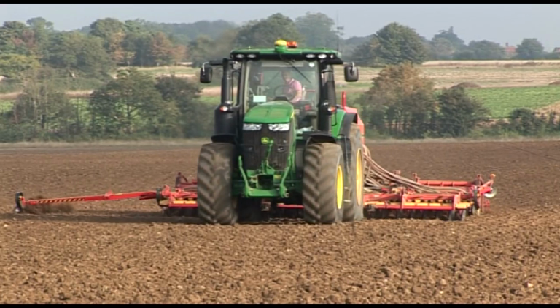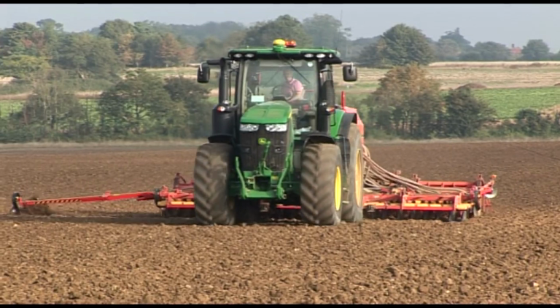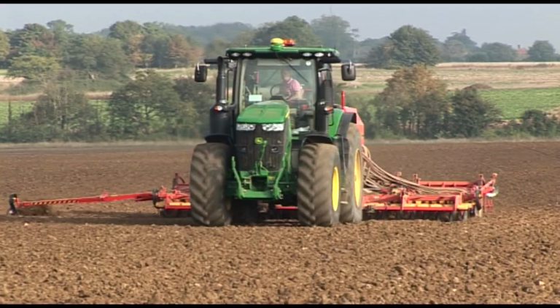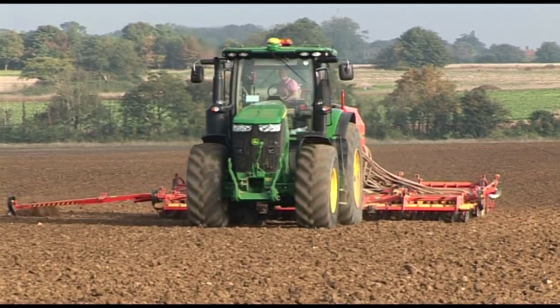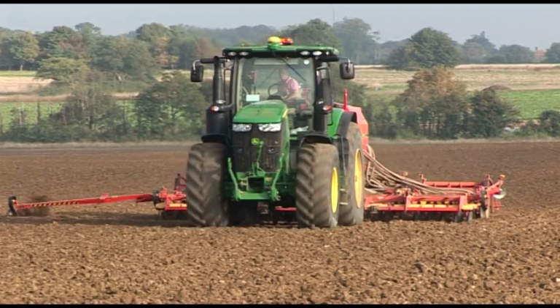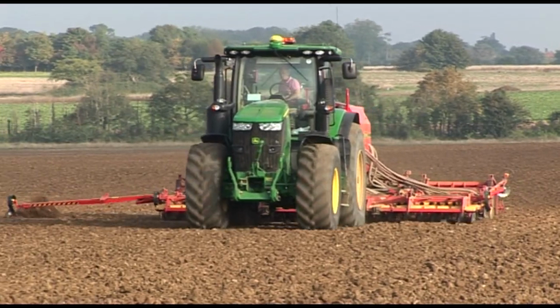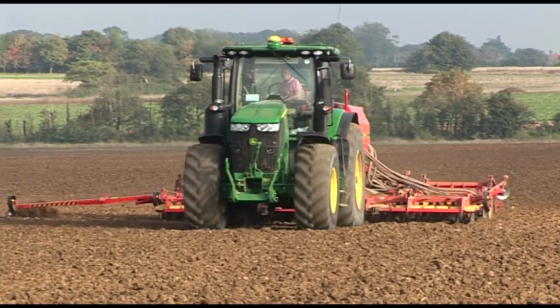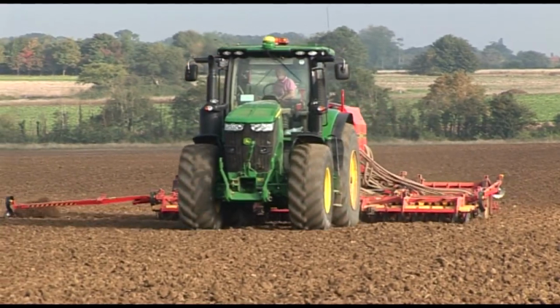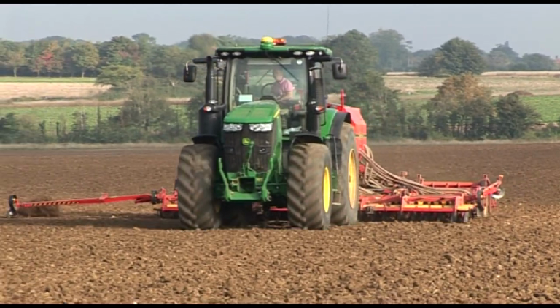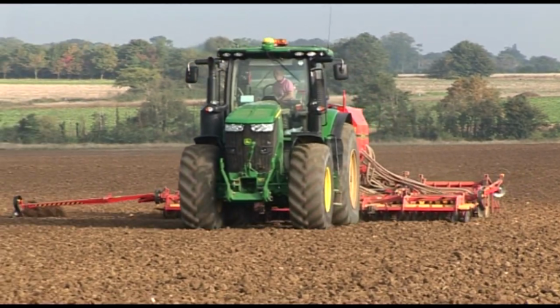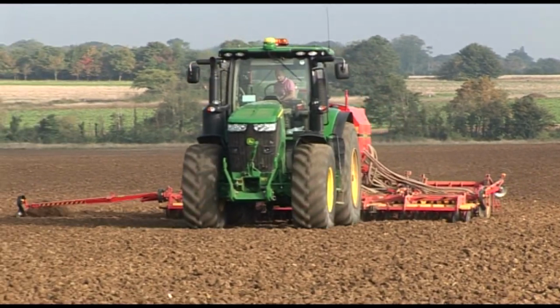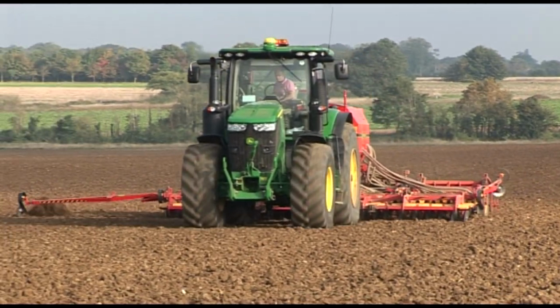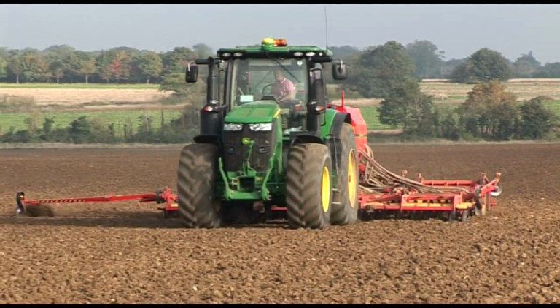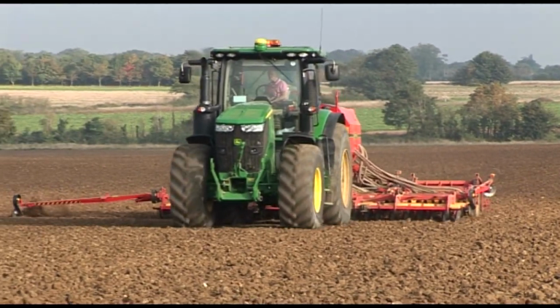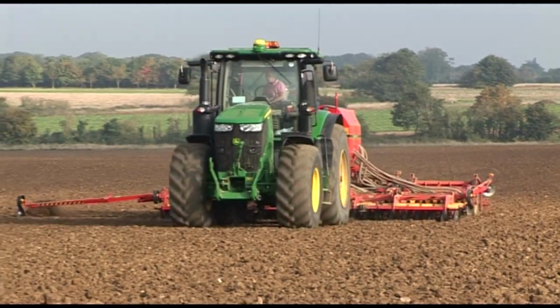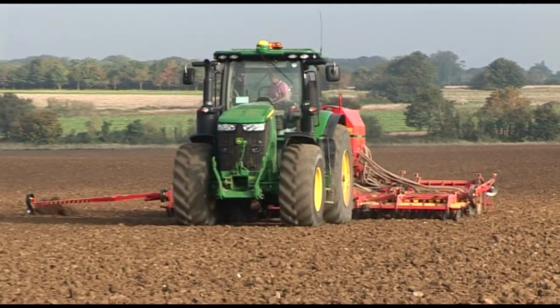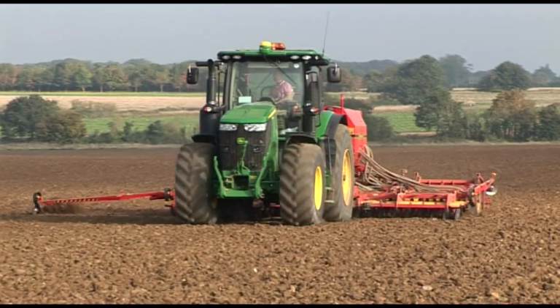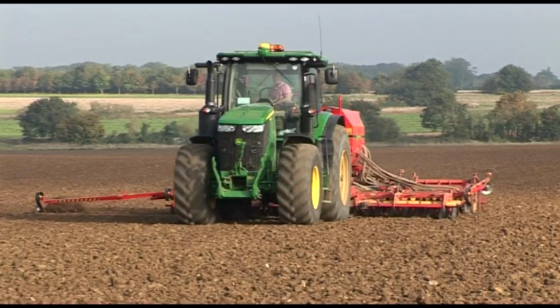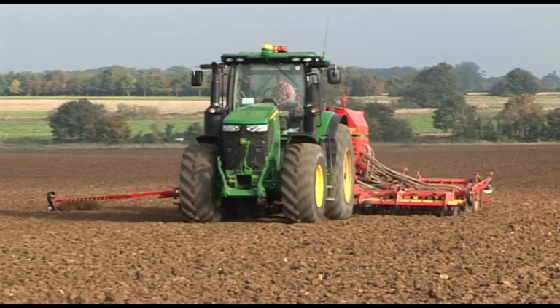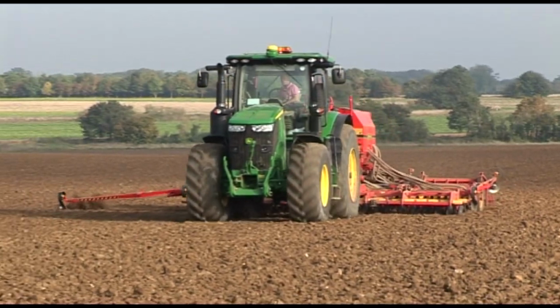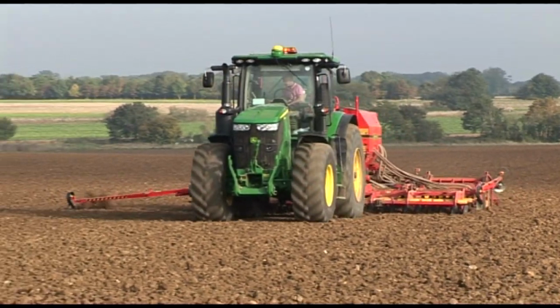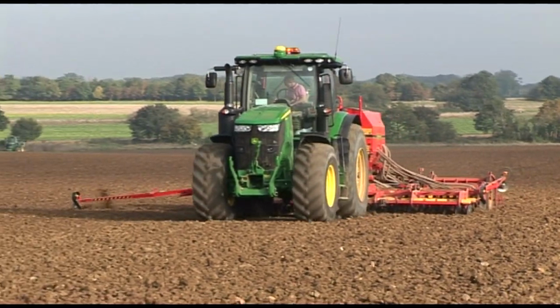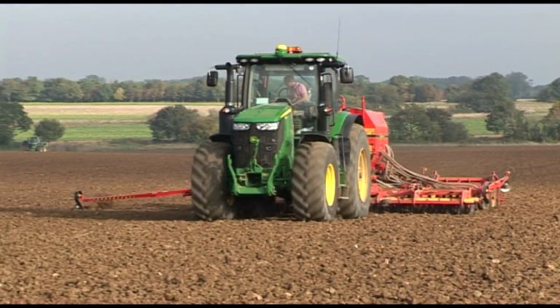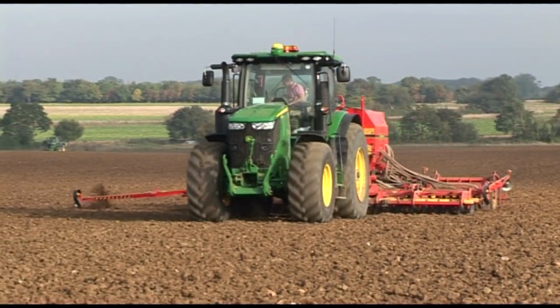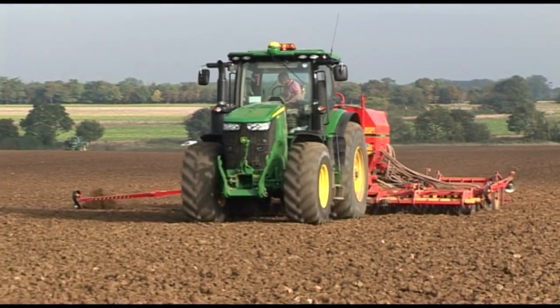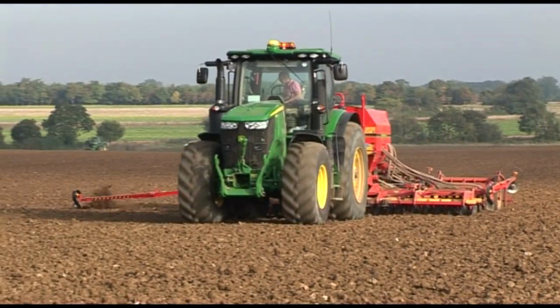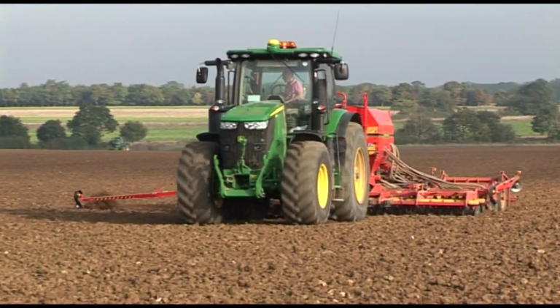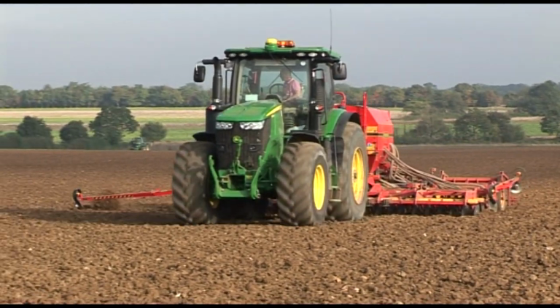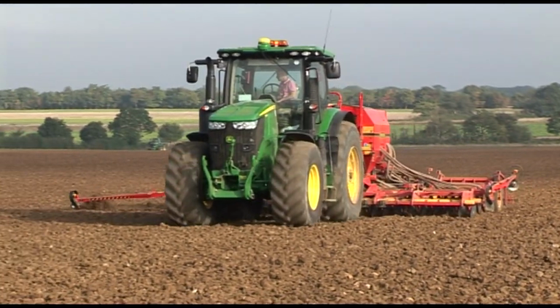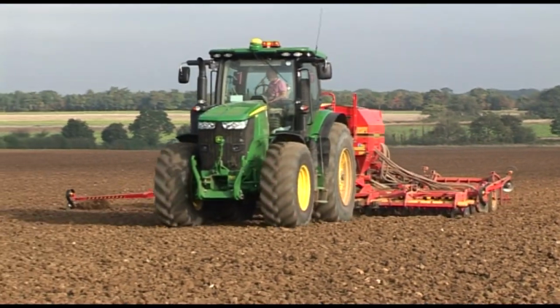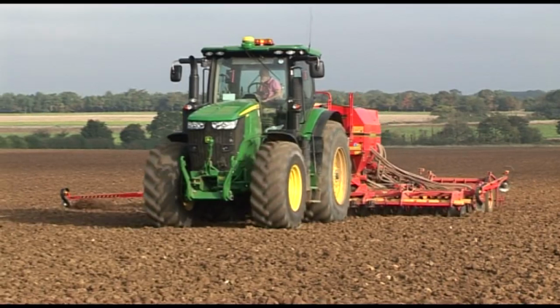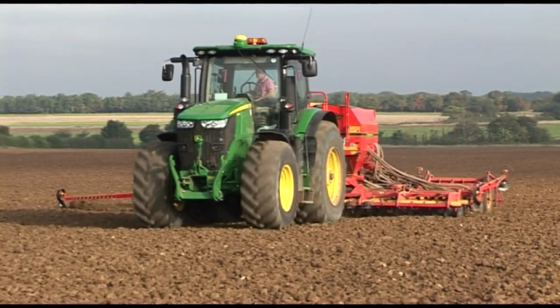Early the following morning, the drill is in action with Gallant milling wheat going in nicely. With extremely favourable weather conditions this autumn, wheat drilling is actually nearing completion.